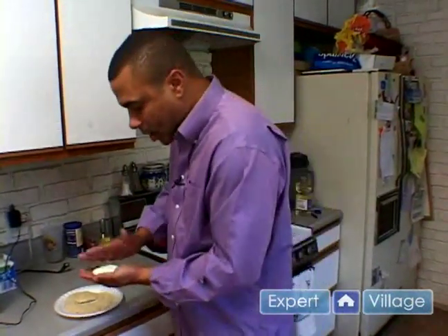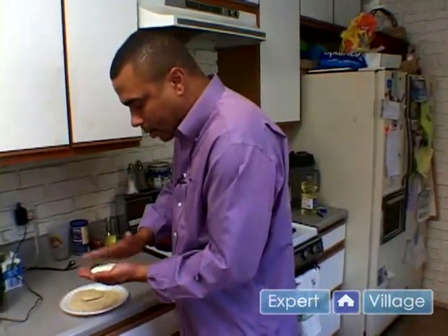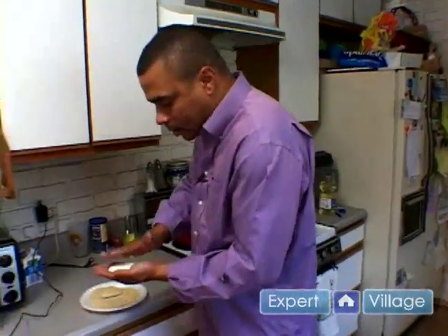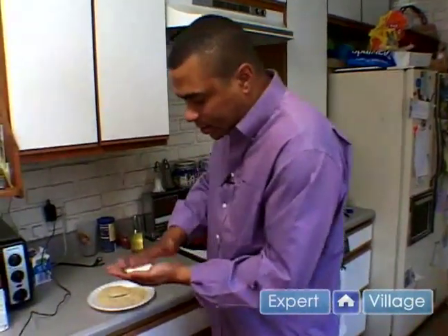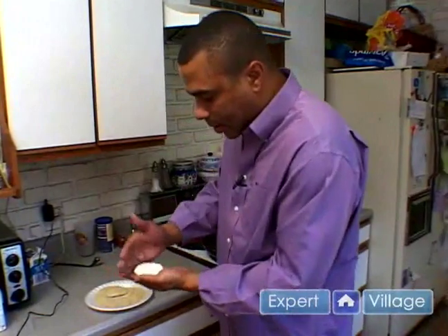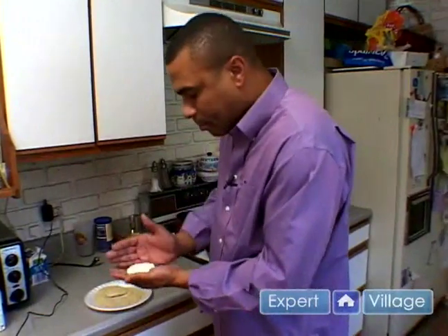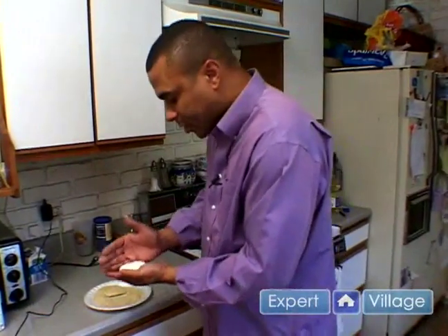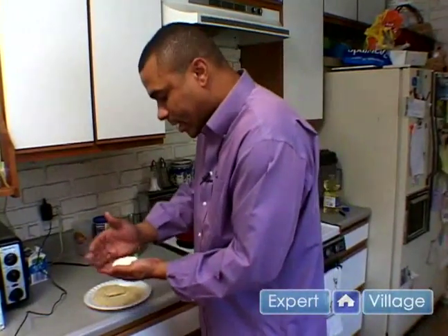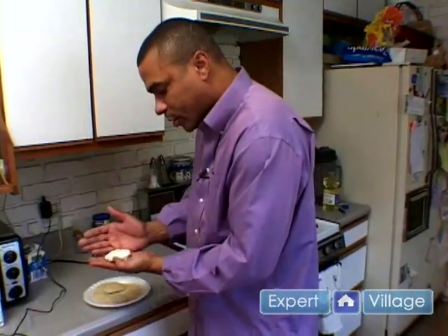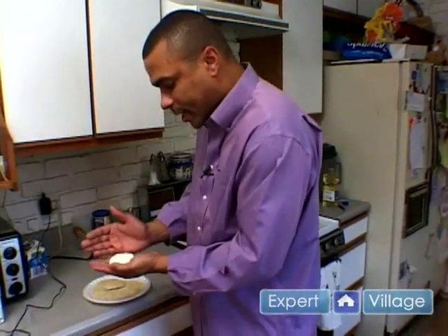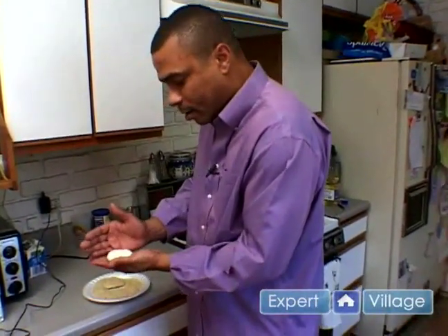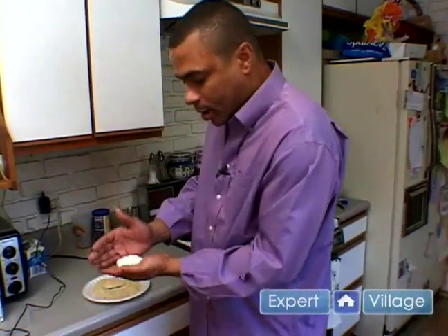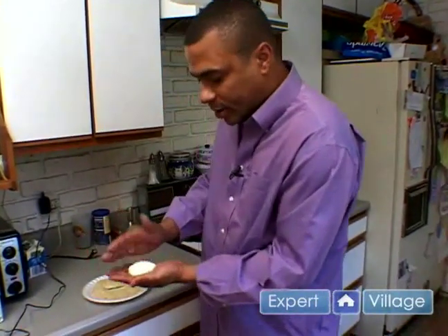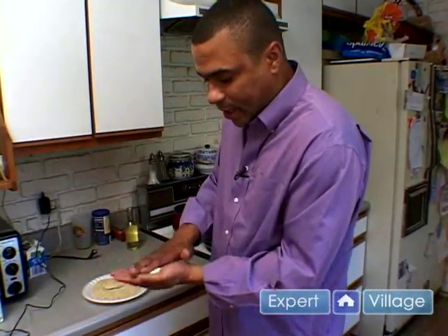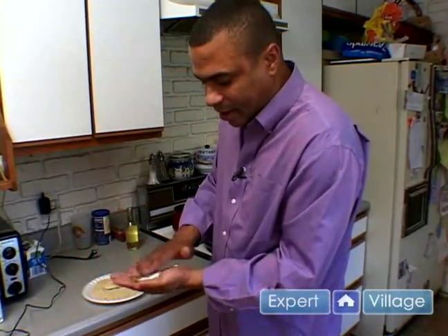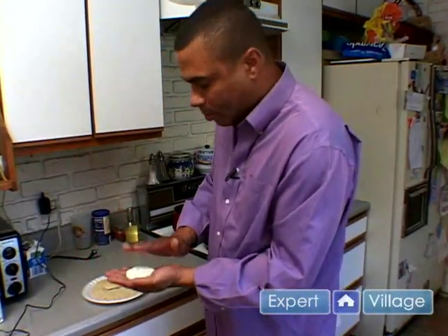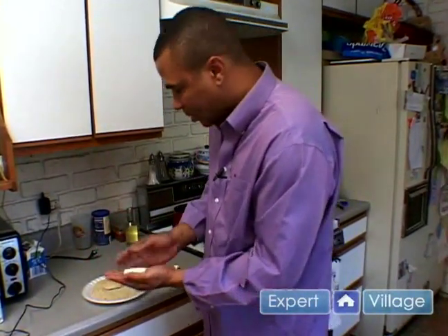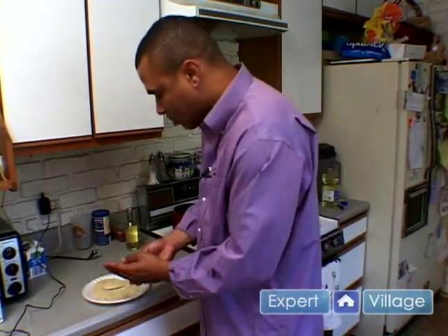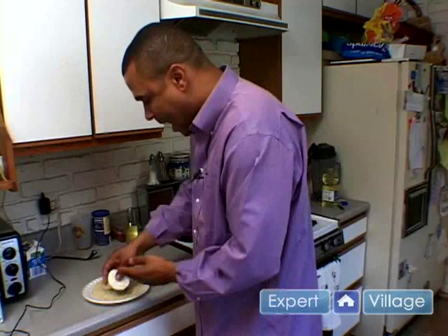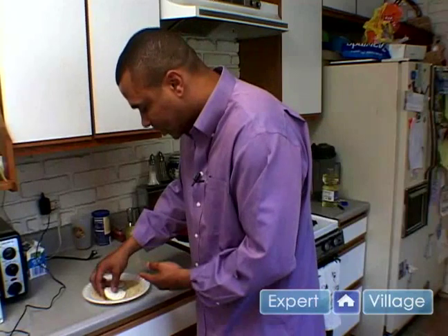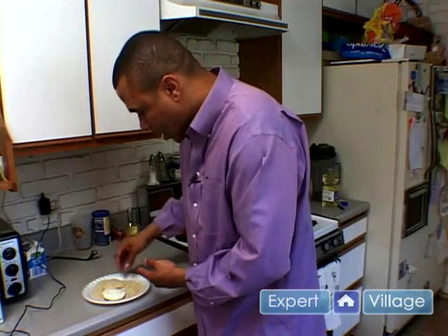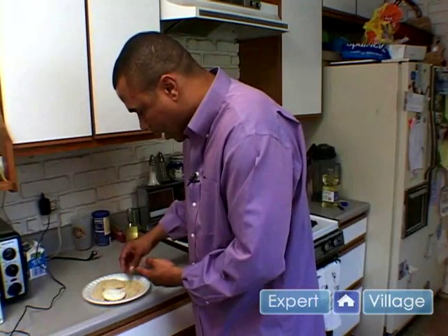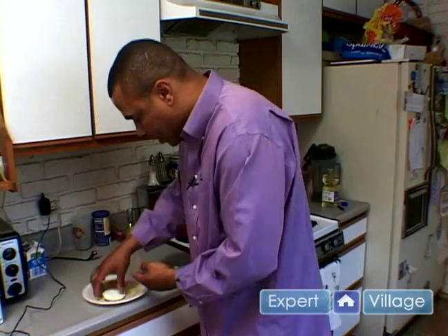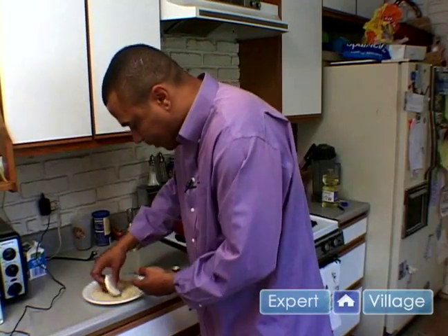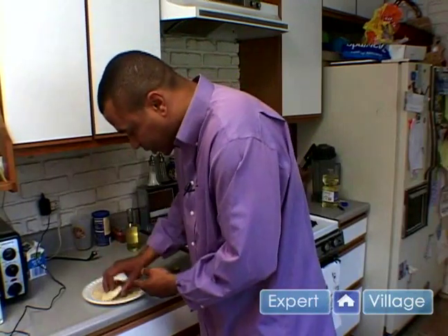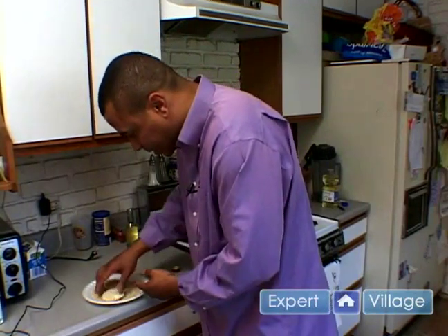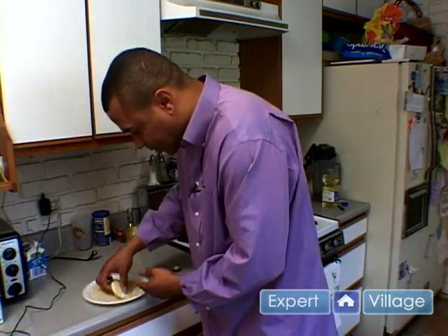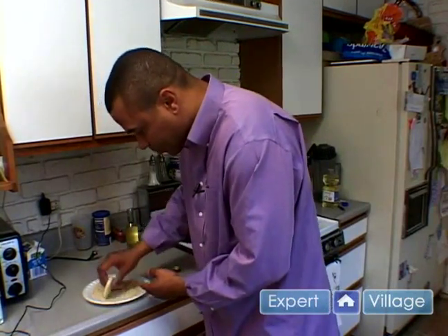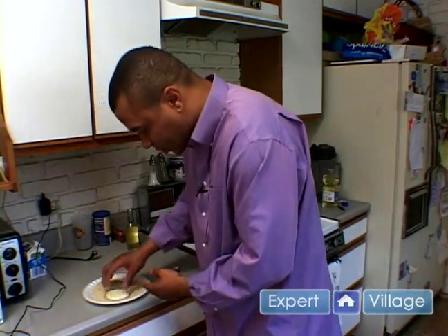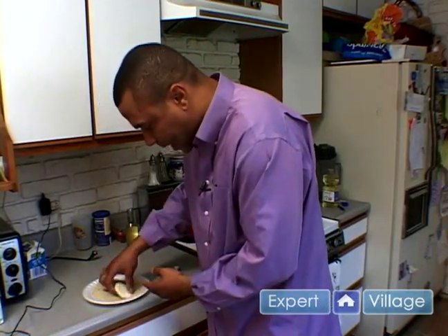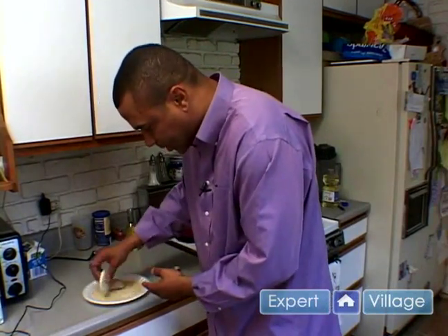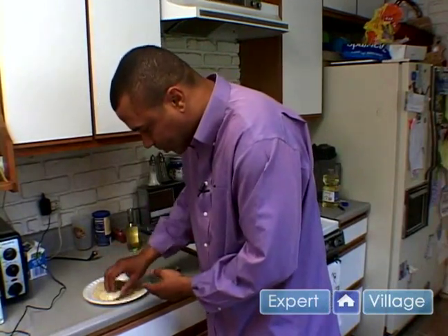So this is my first one that I'm doing right here, as you can see. I like to form them in small patties. And then we're just going to dust them, just going to lightly dust them.